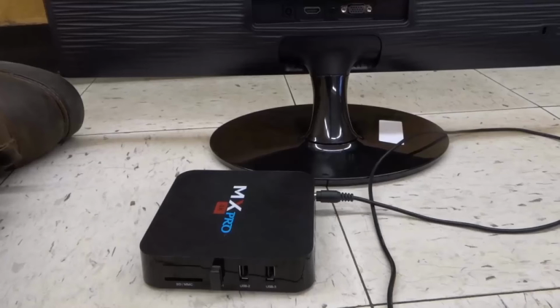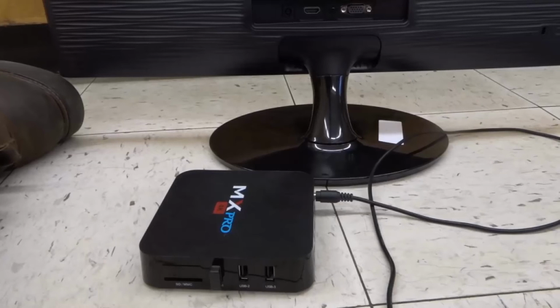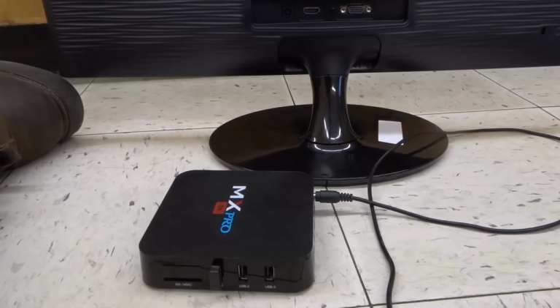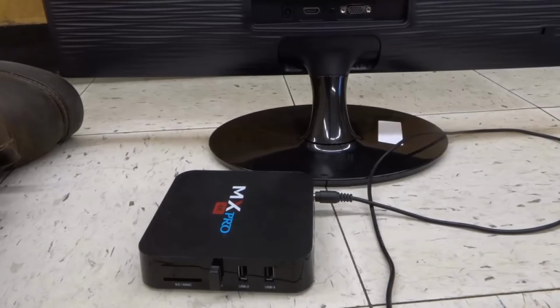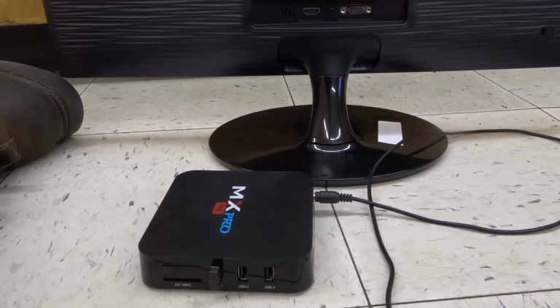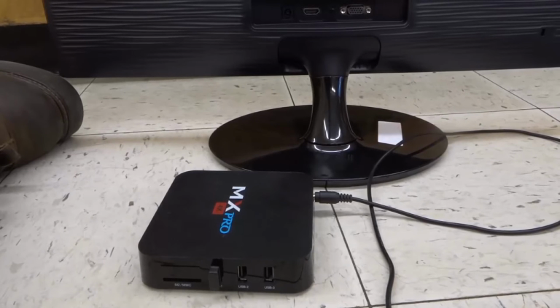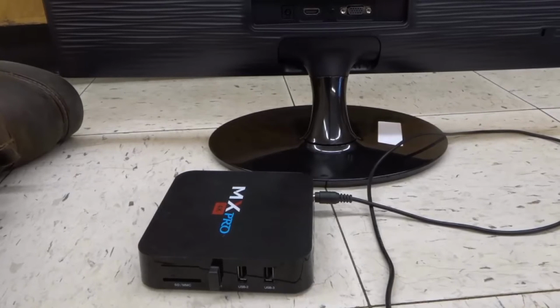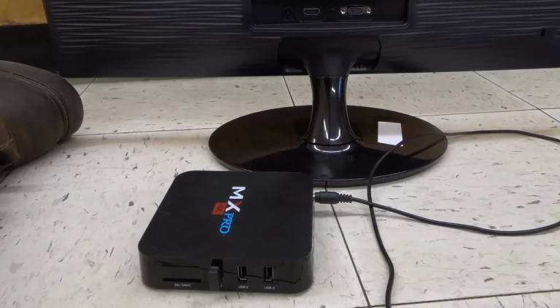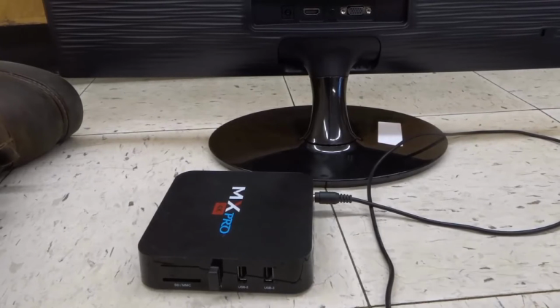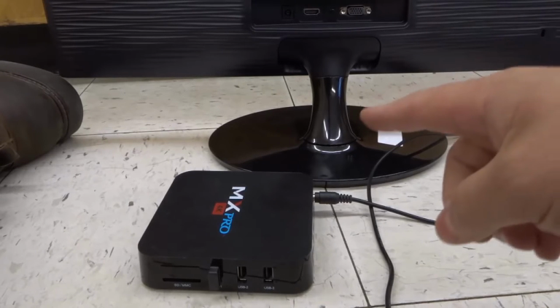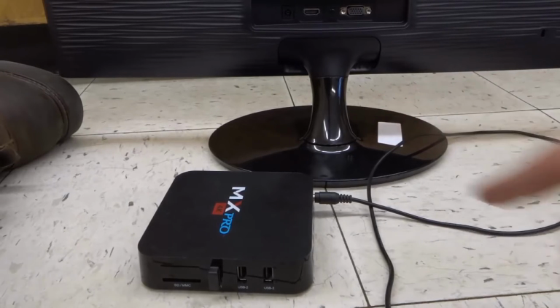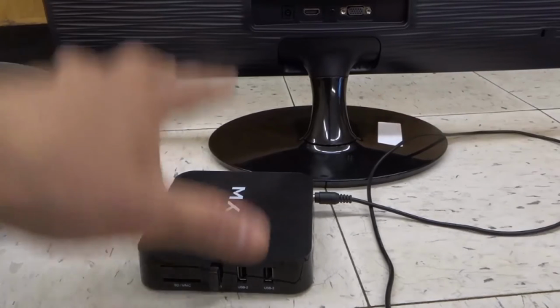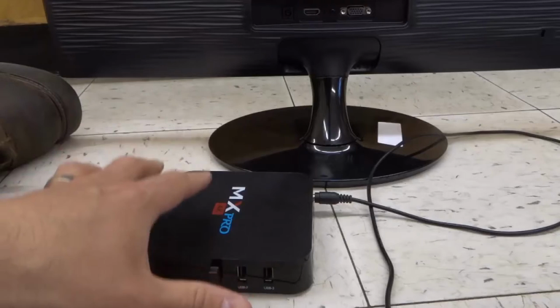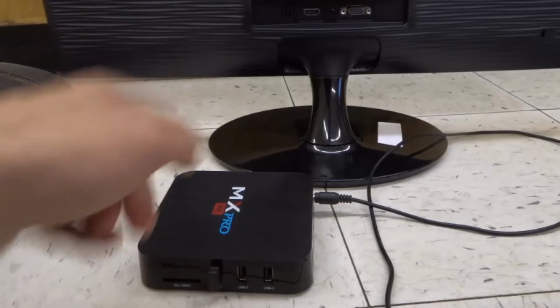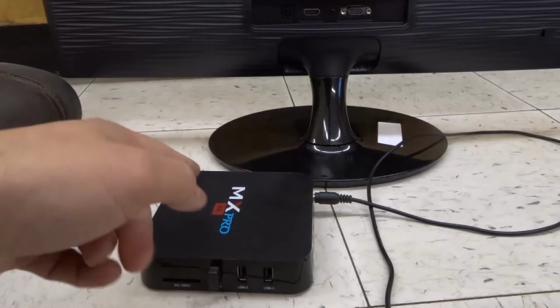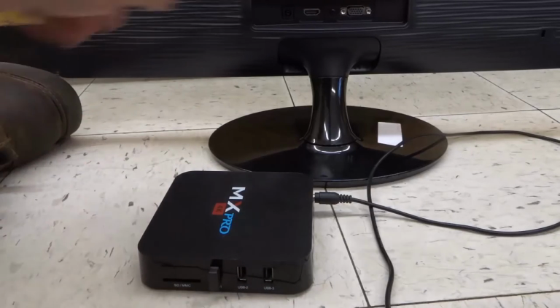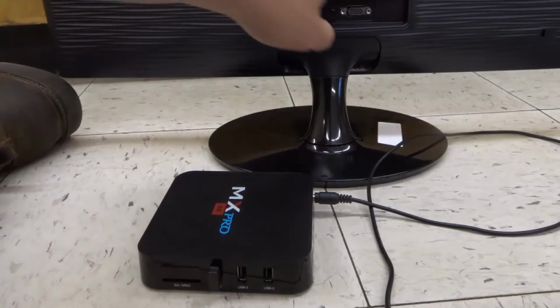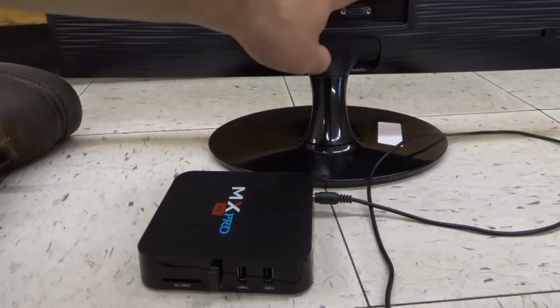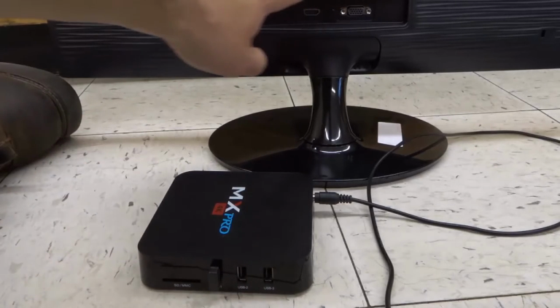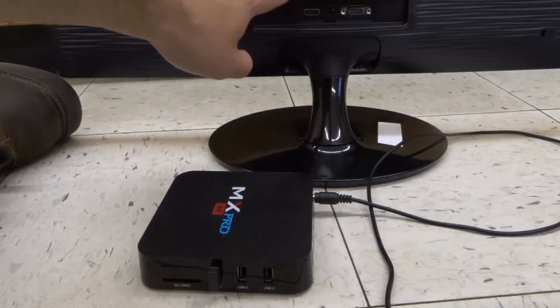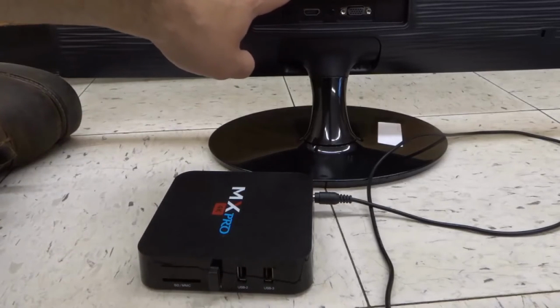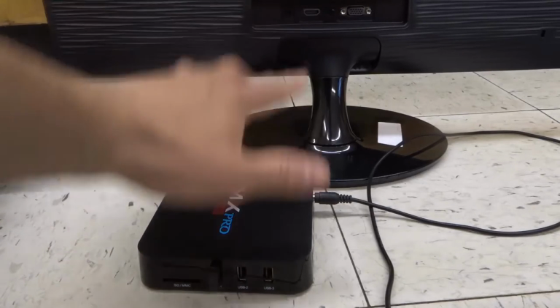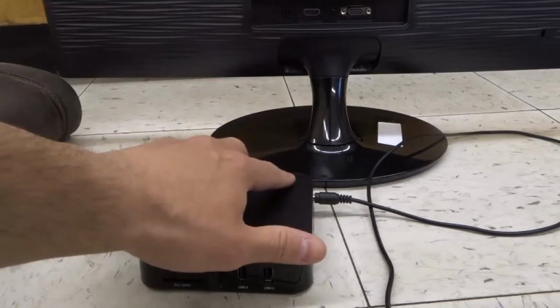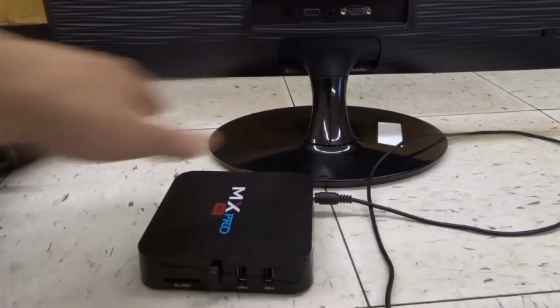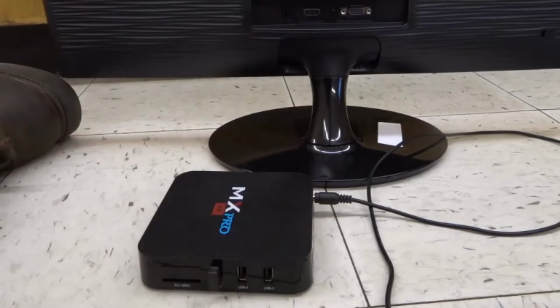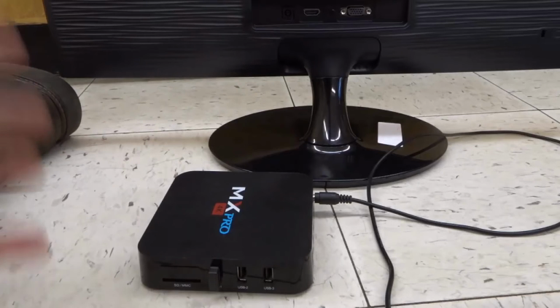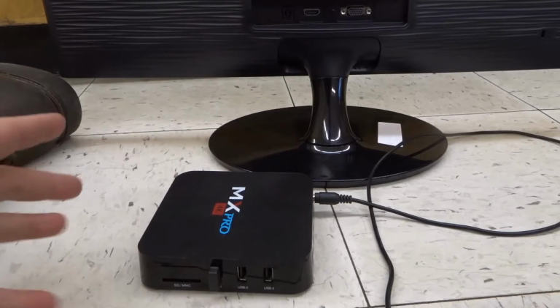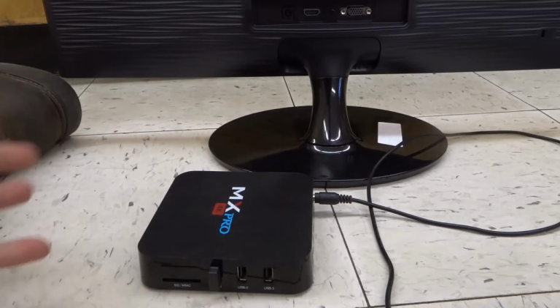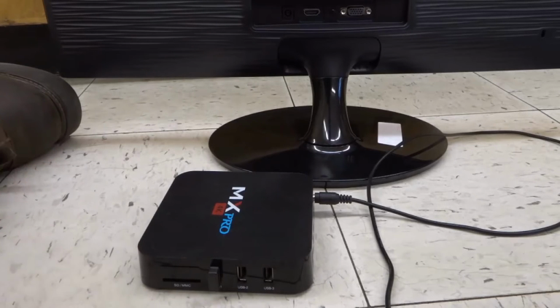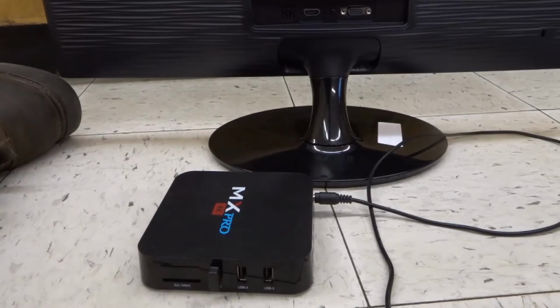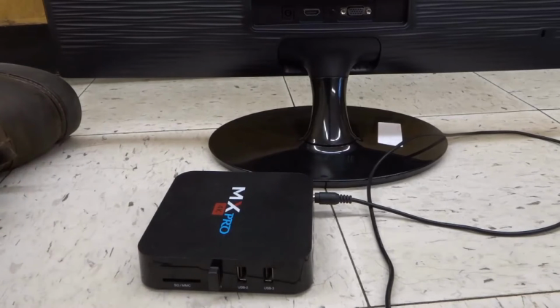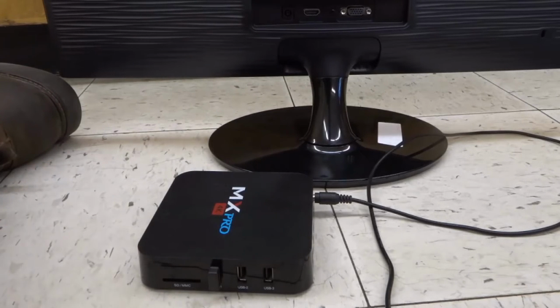Hey everybody, I'm here today to show you how to use a computer monitor as a TV. This will be a super easy tutorial, so let's get right into the video.